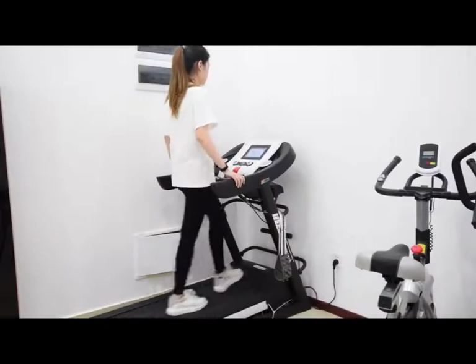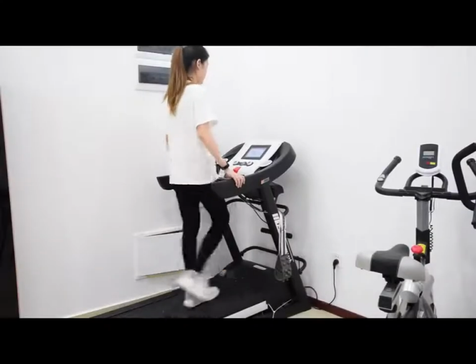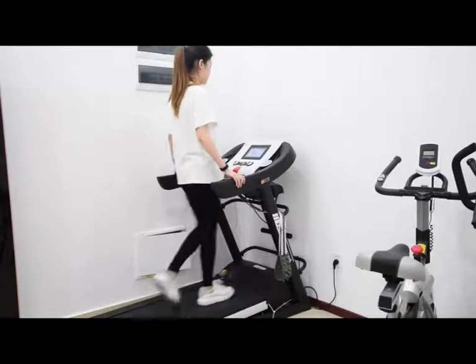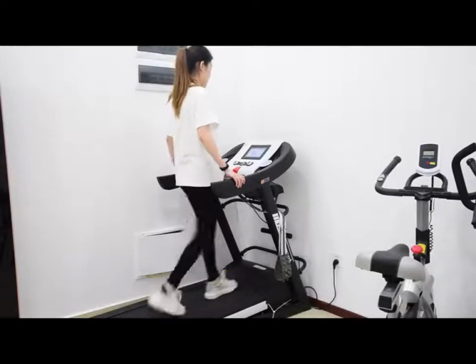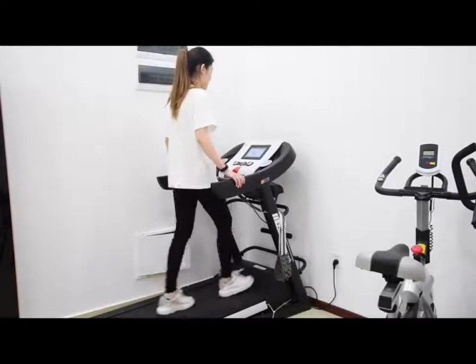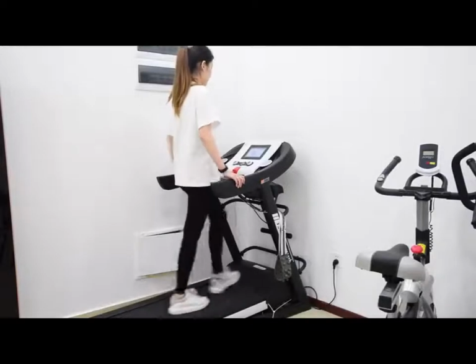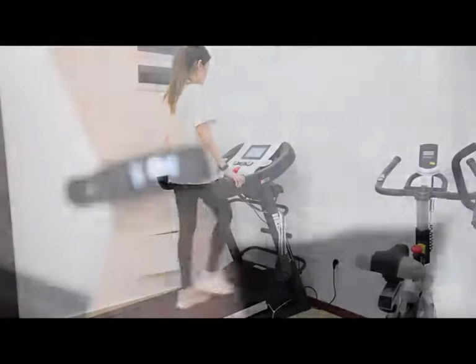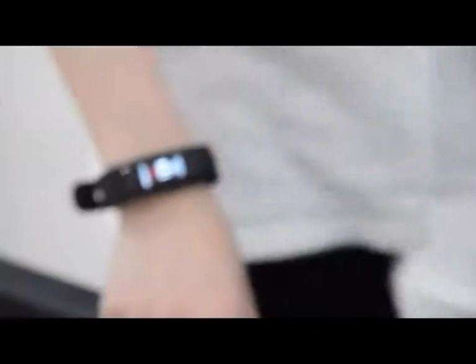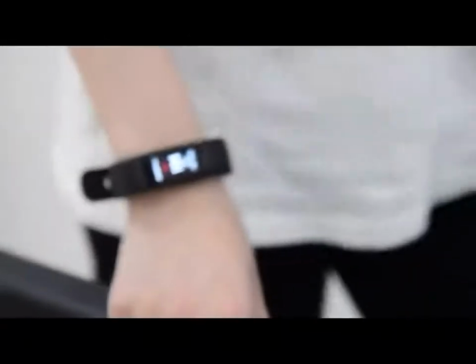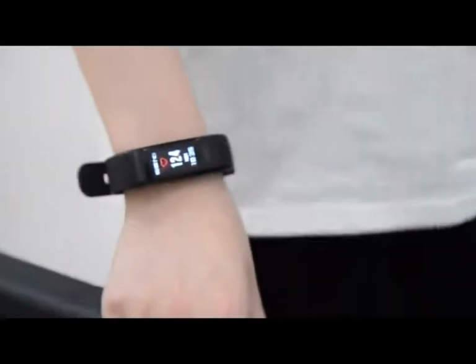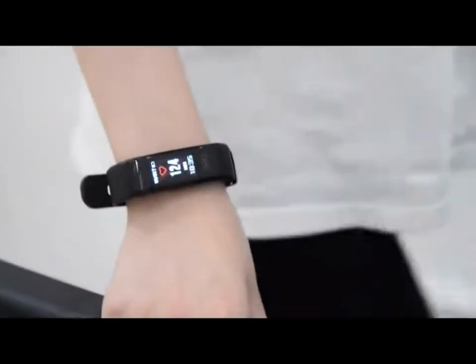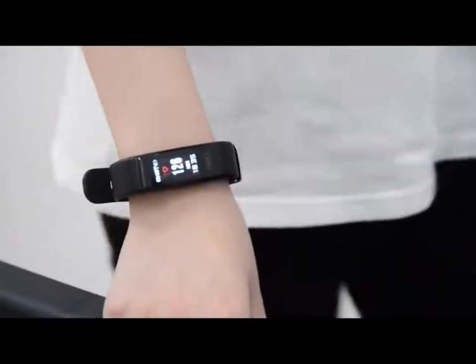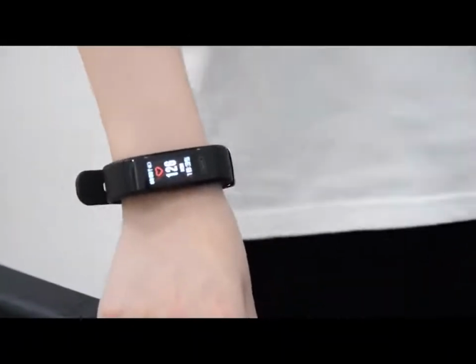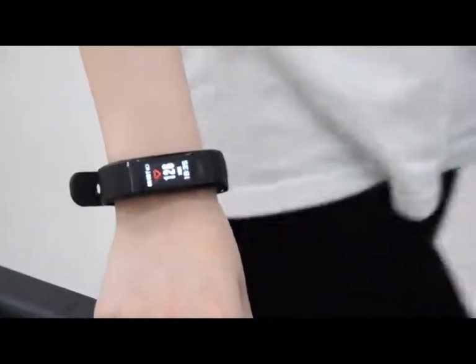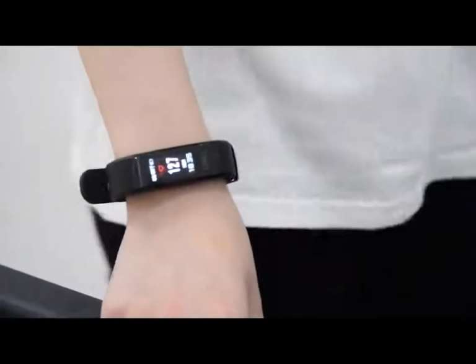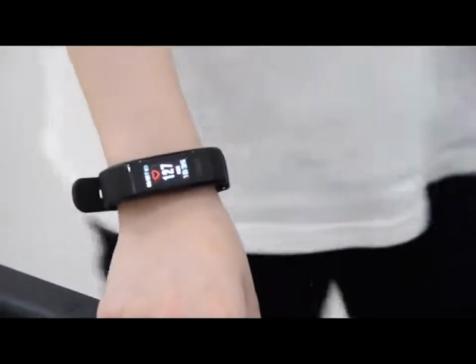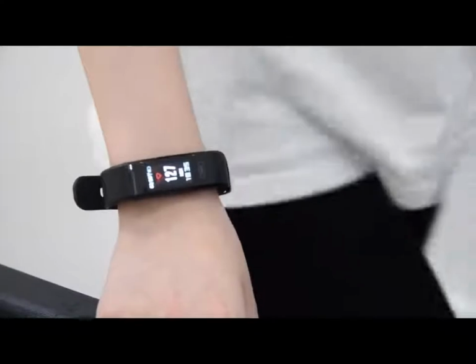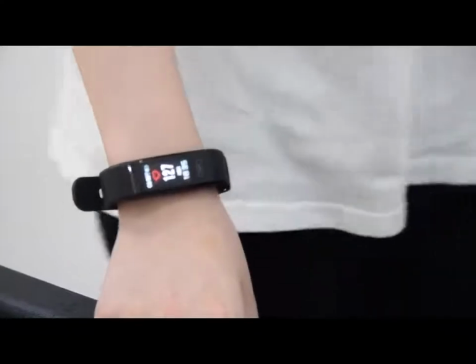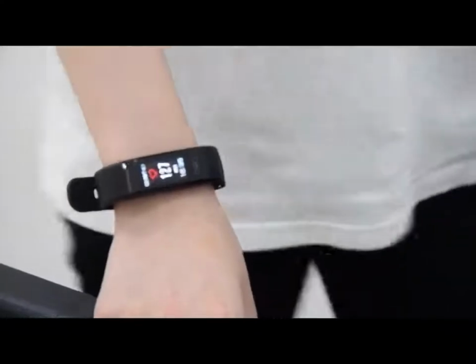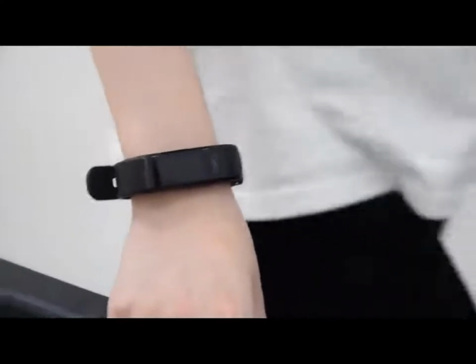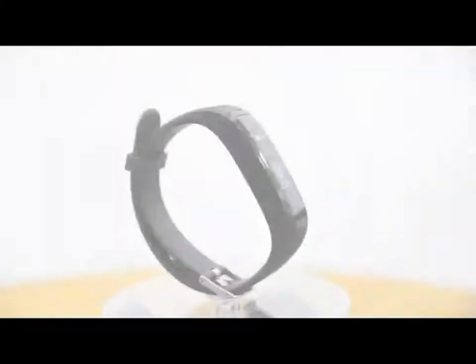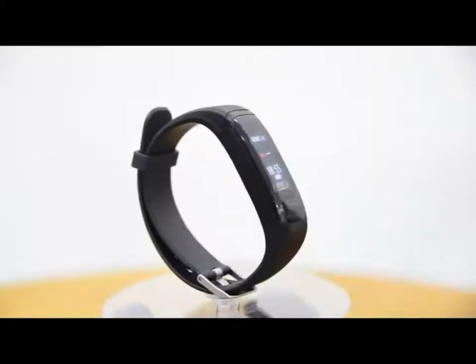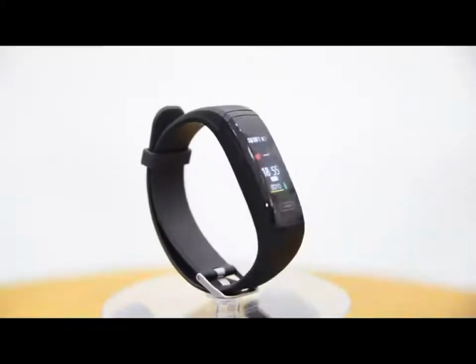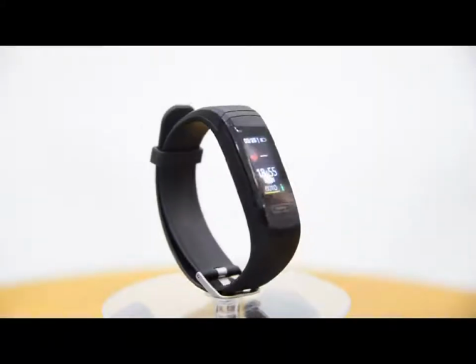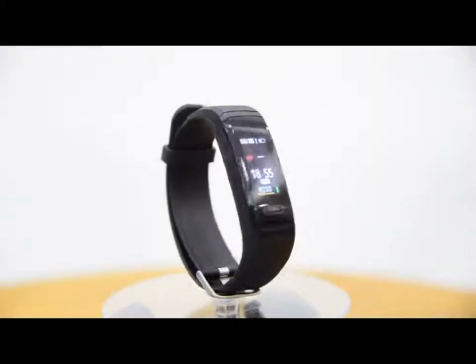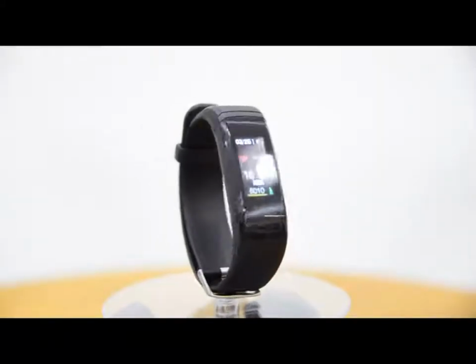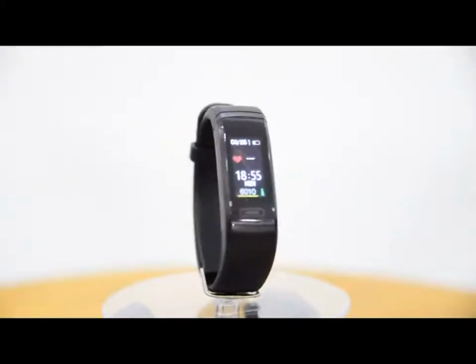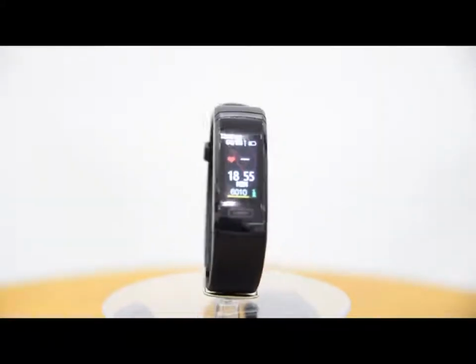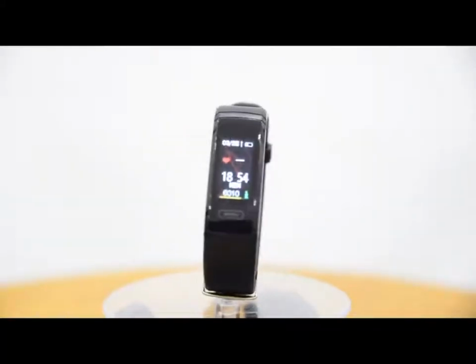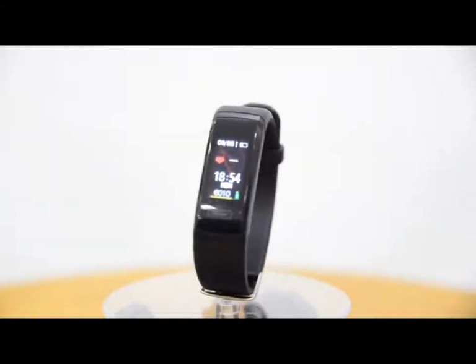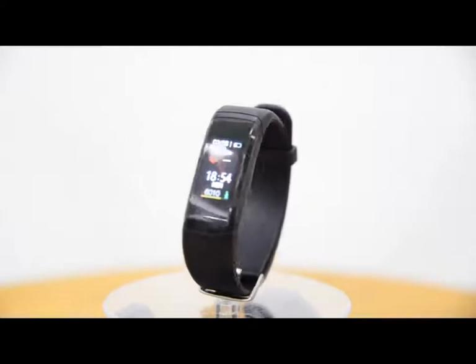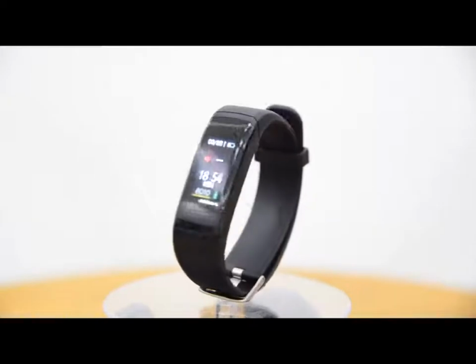The bracelet will measure the heart rate continuously while sporting. Come and try our newest GT101.